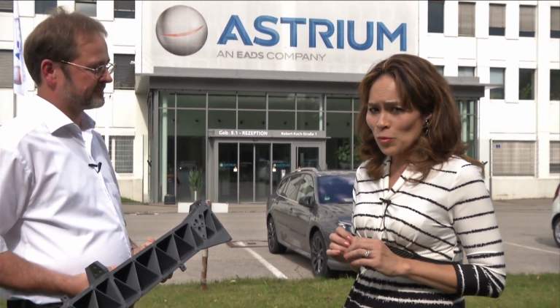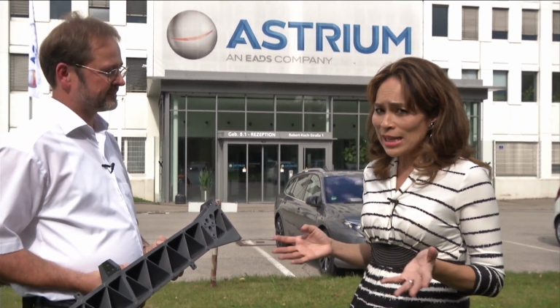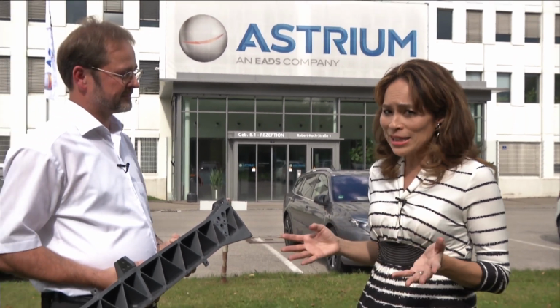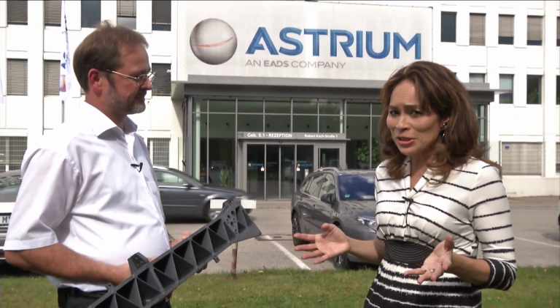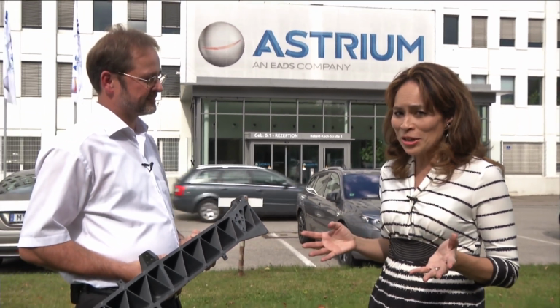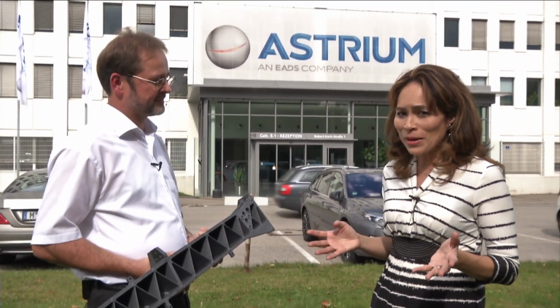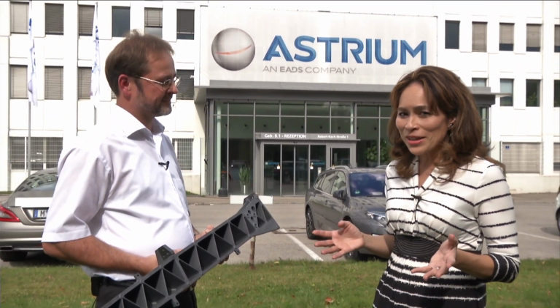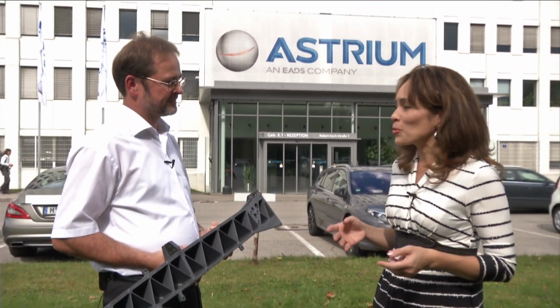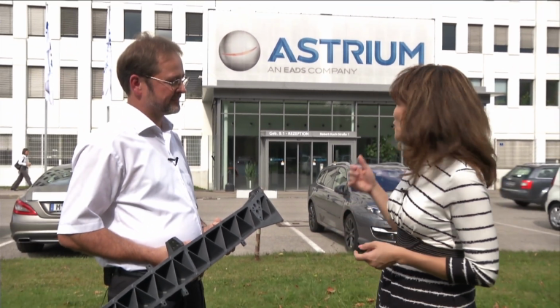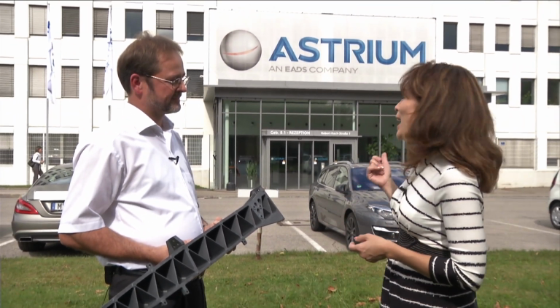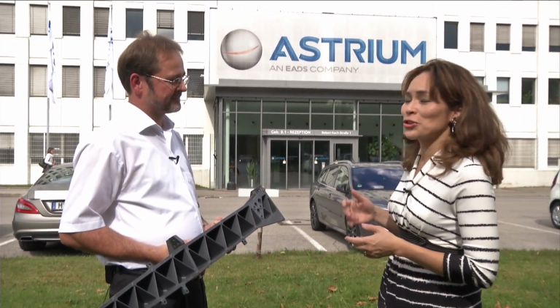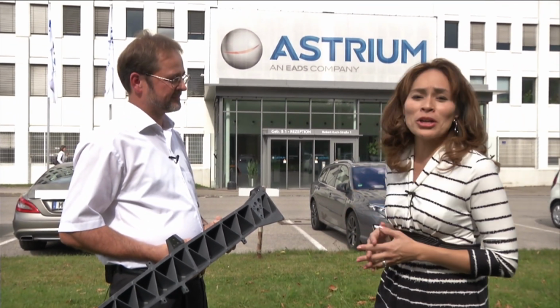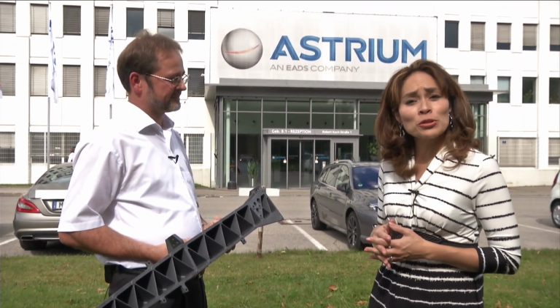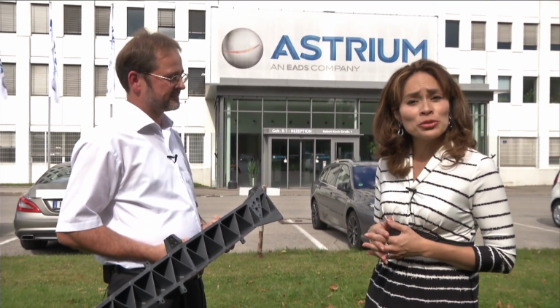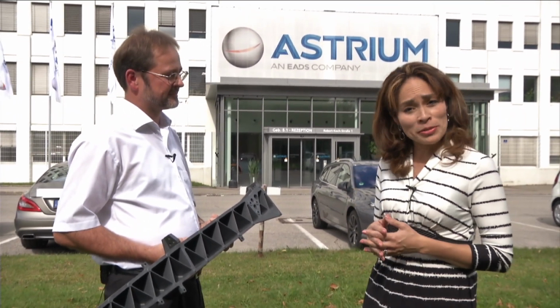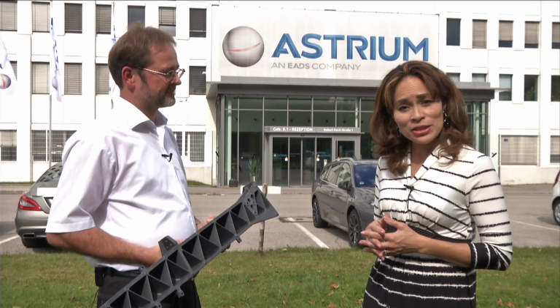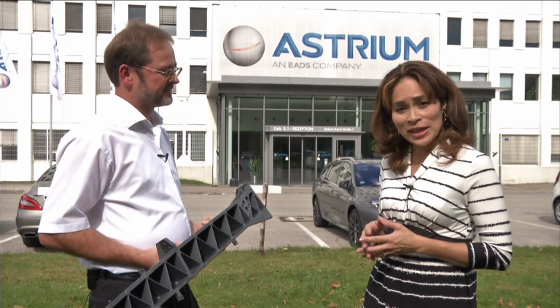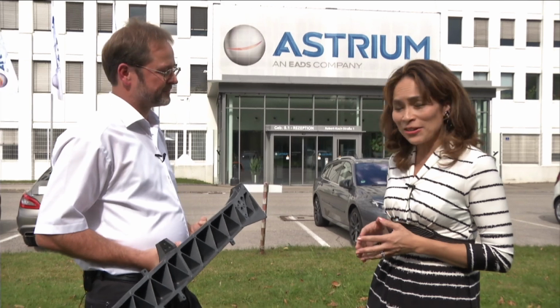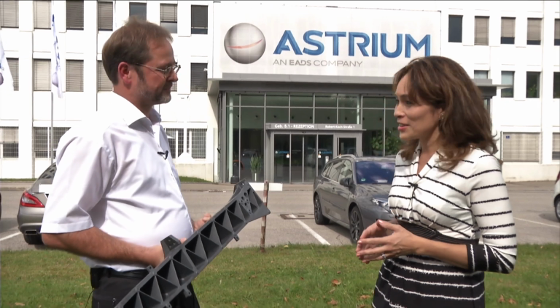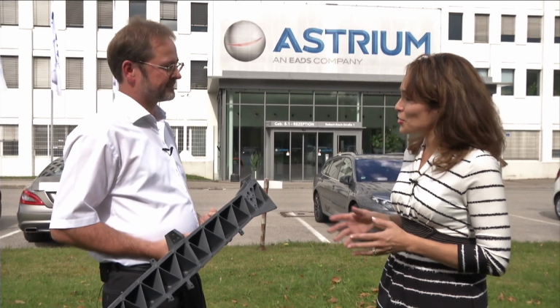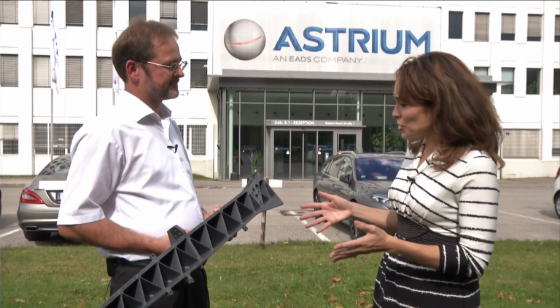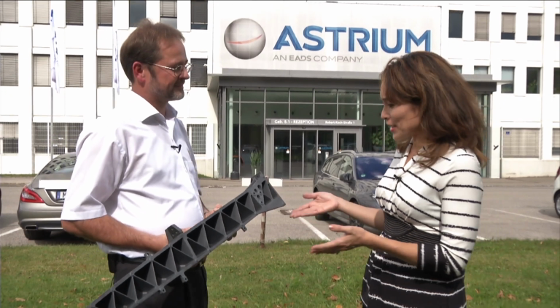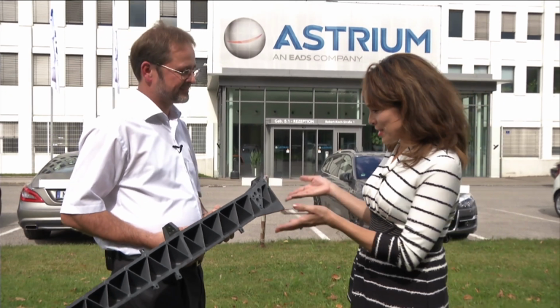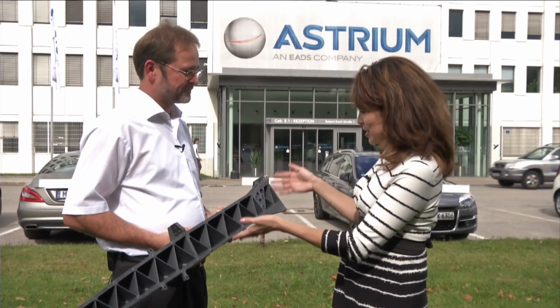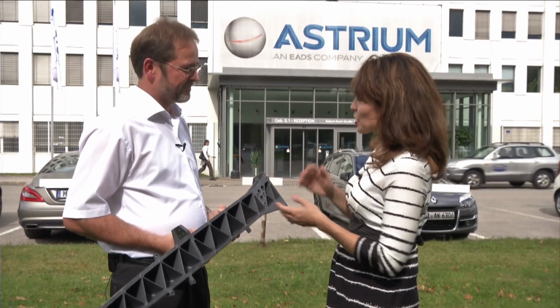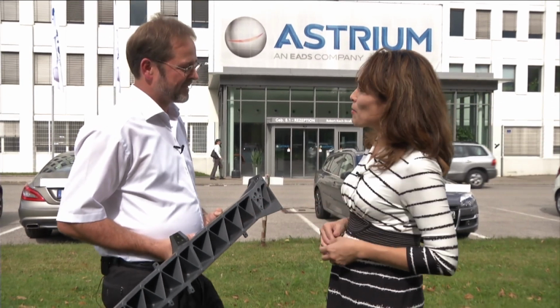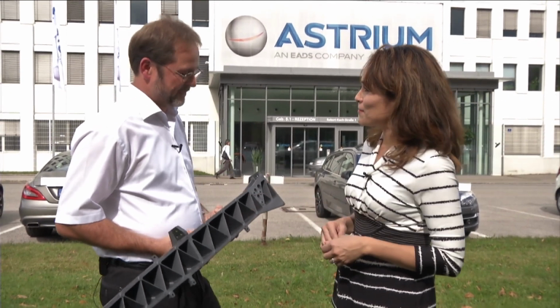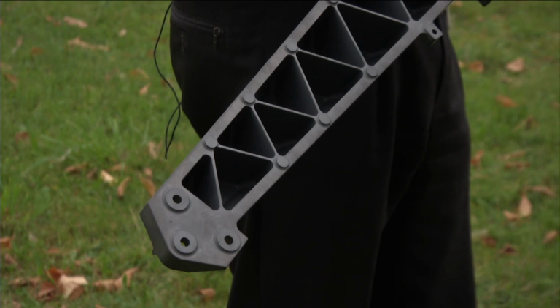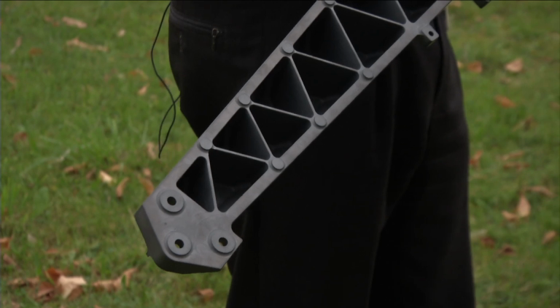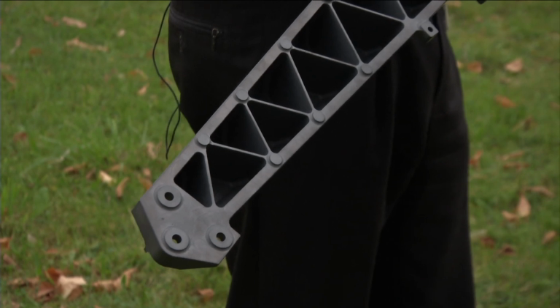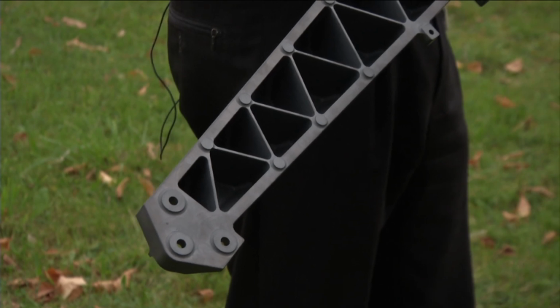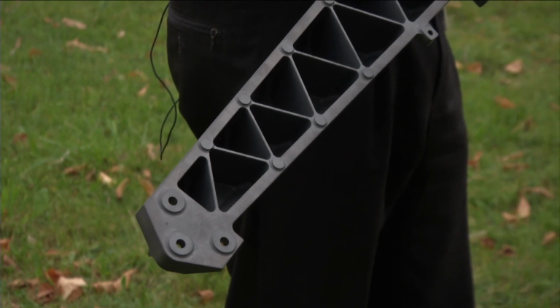What exactly is silicon carbide? We're here at Astrium in Ottobrun, Germany to find out. So Gunther, I guess this is silicon carbide — what's so special about it?